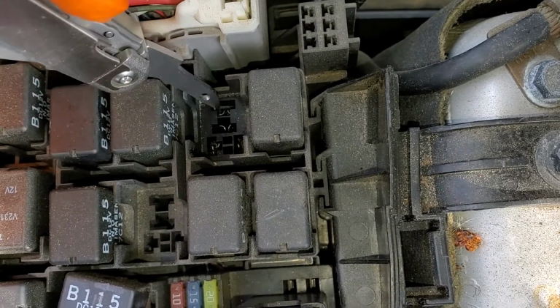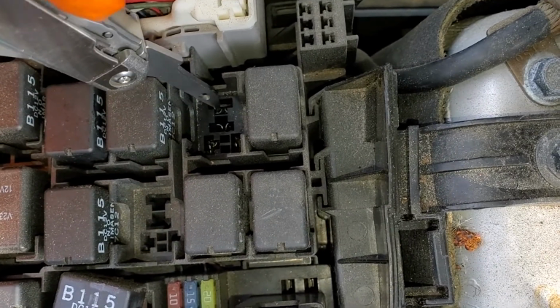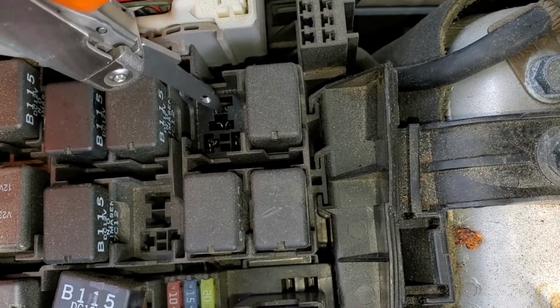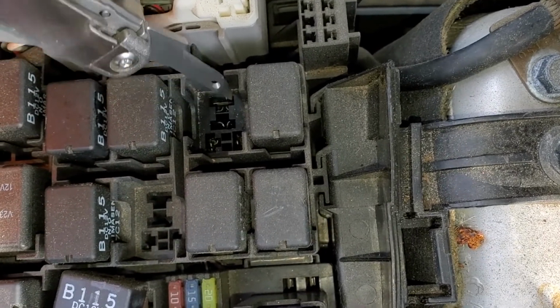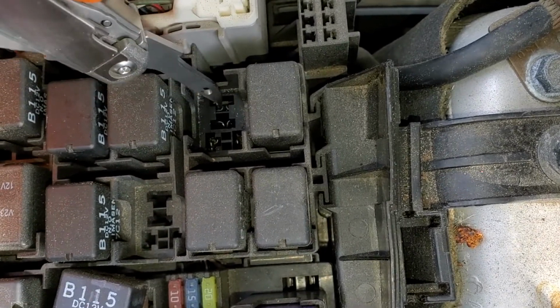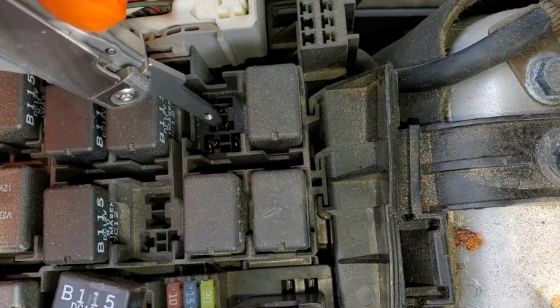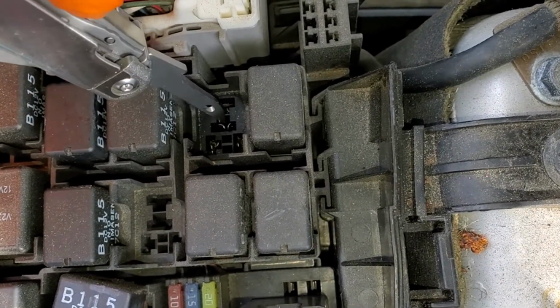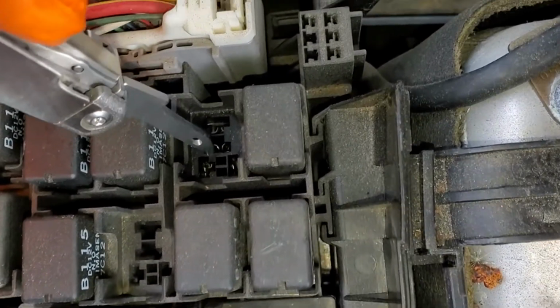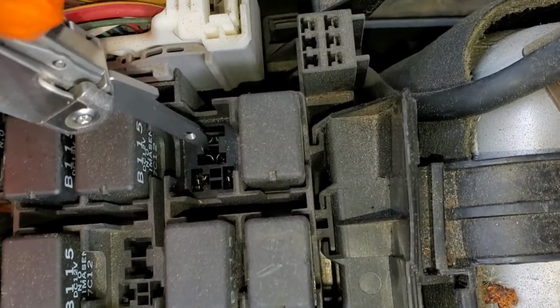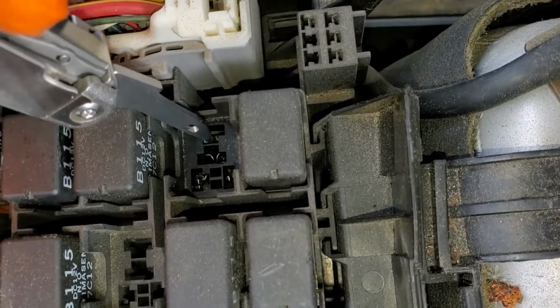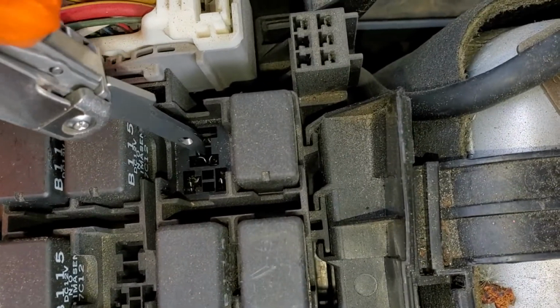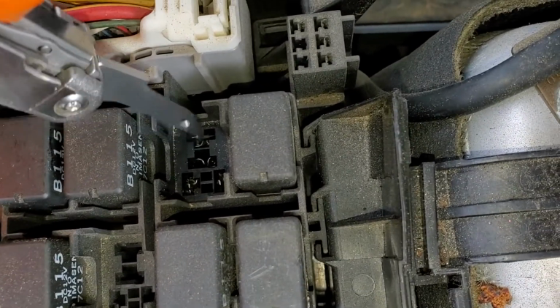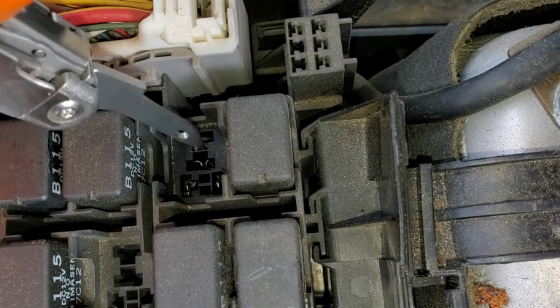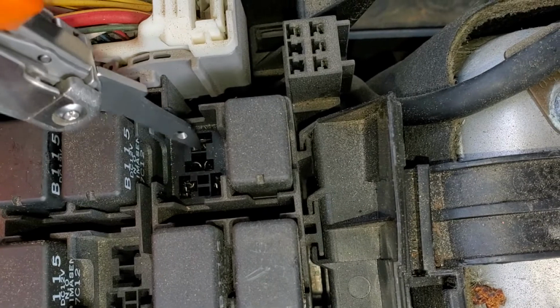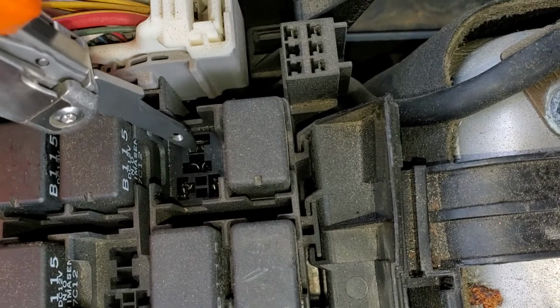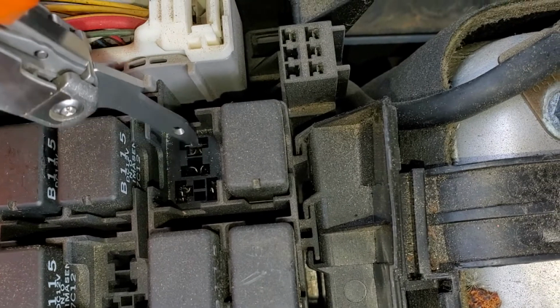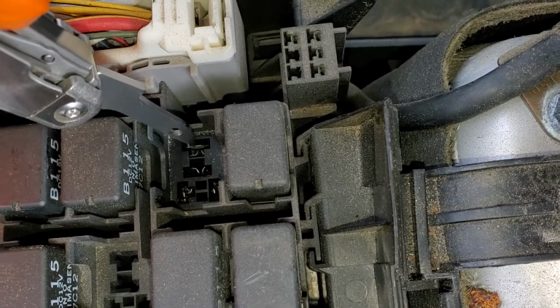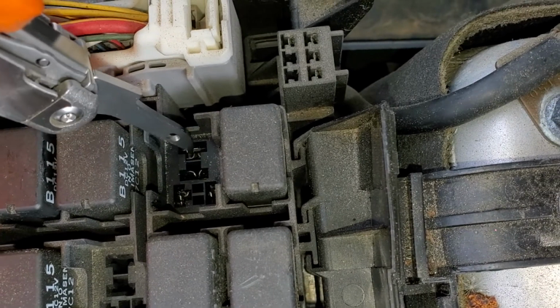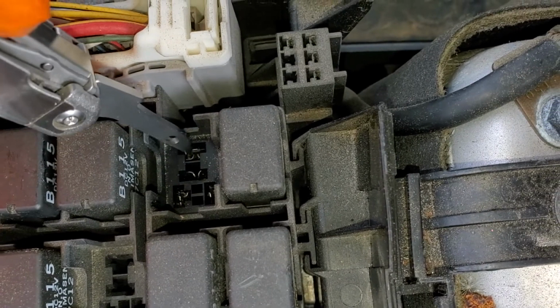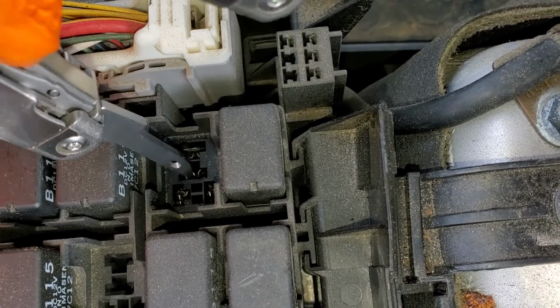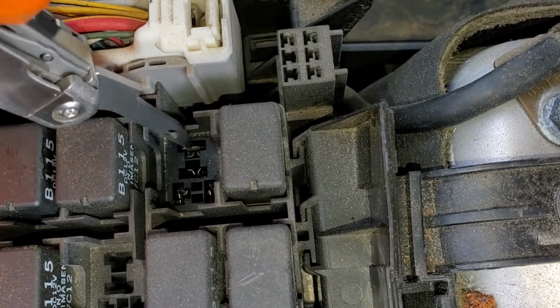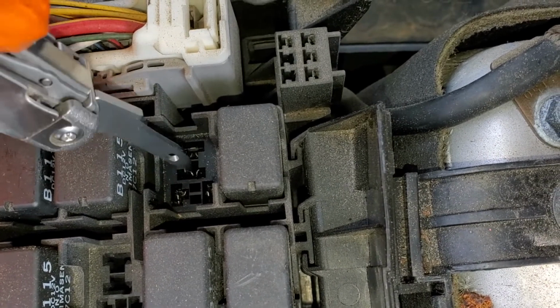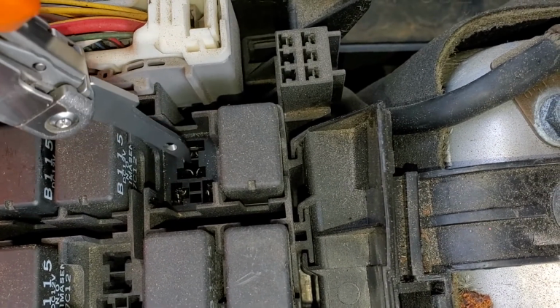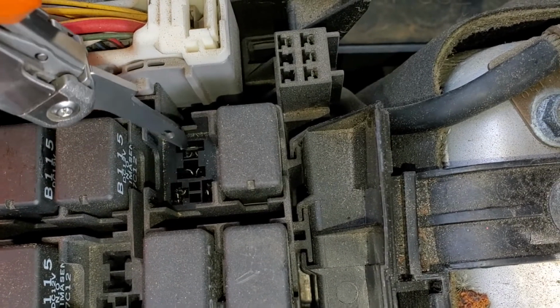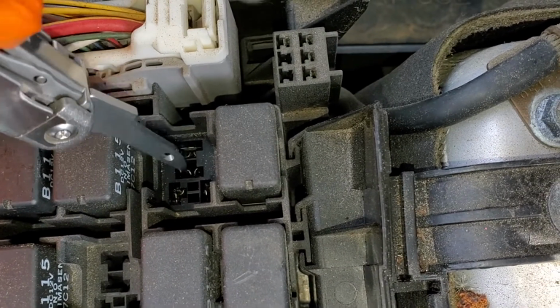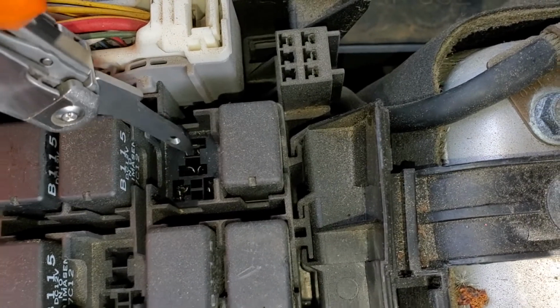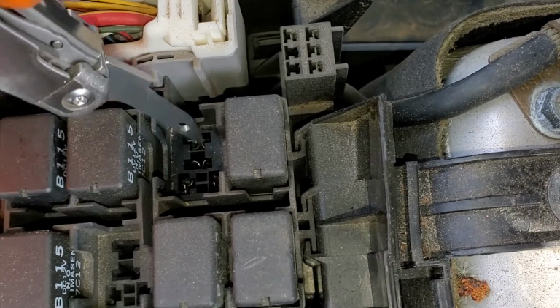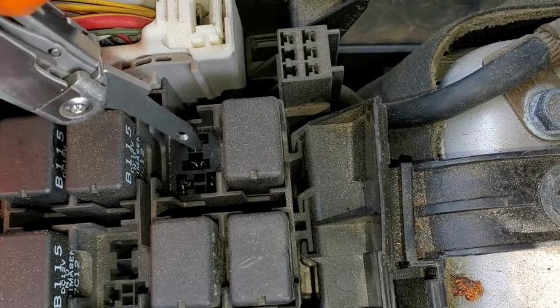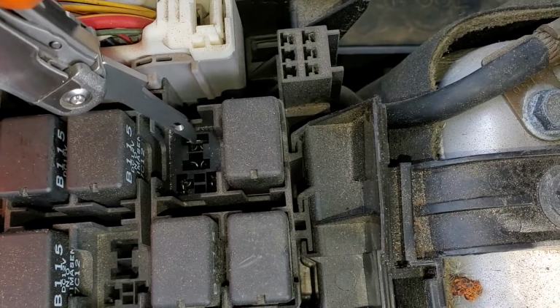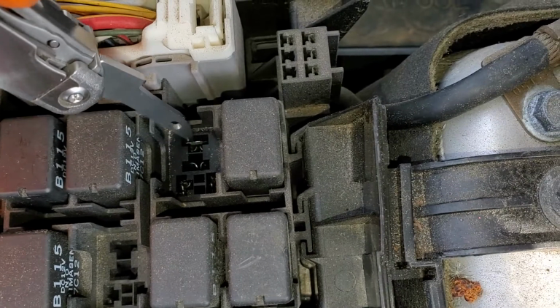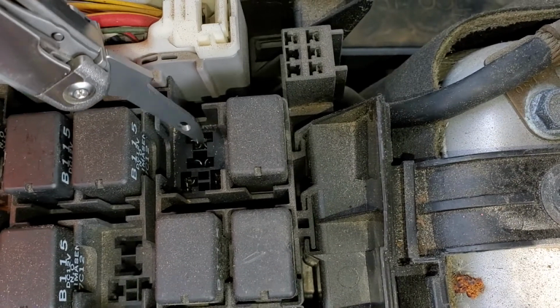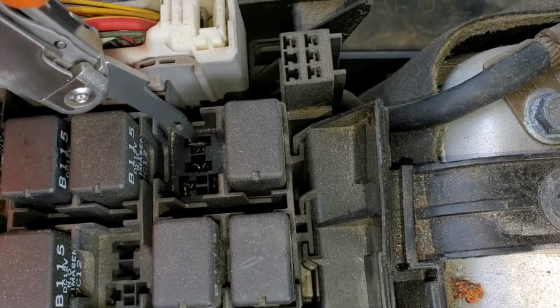These two pins get connected by the relay when the relay is energized. So you can actually connect these two pins yourself with a paper clip and see if that results in your horn going off.